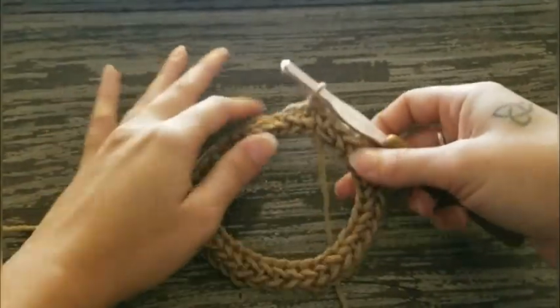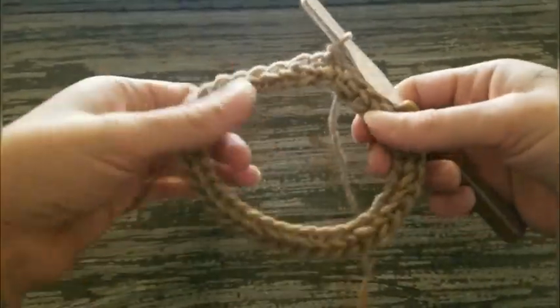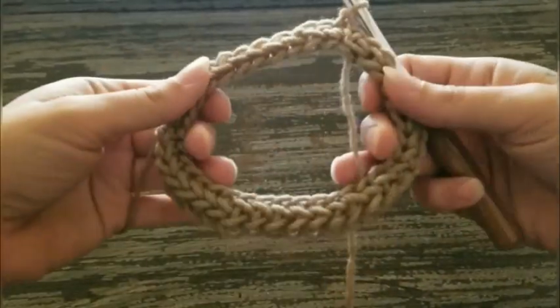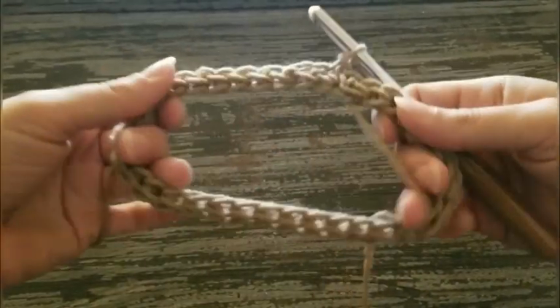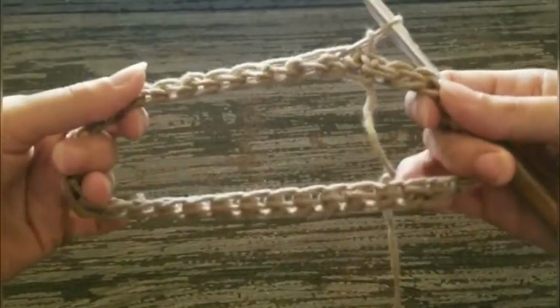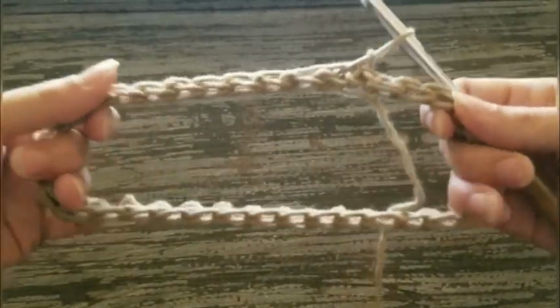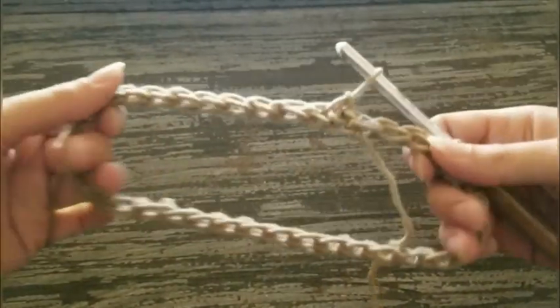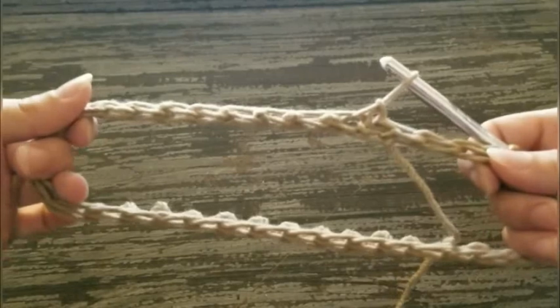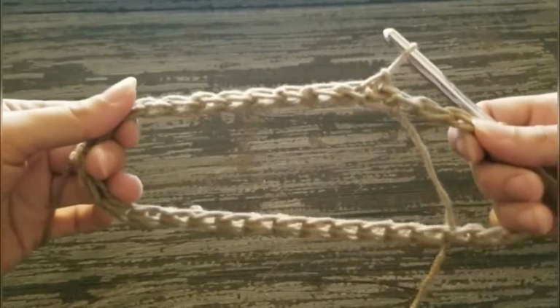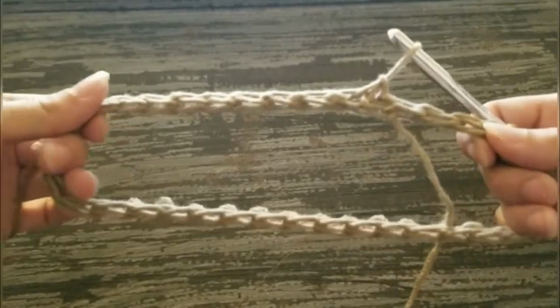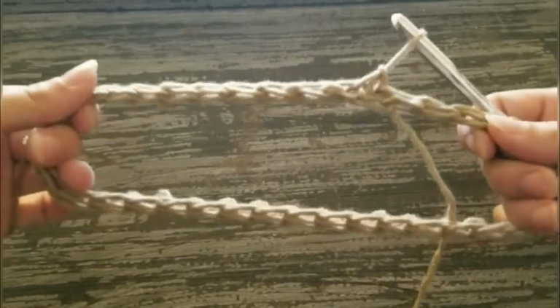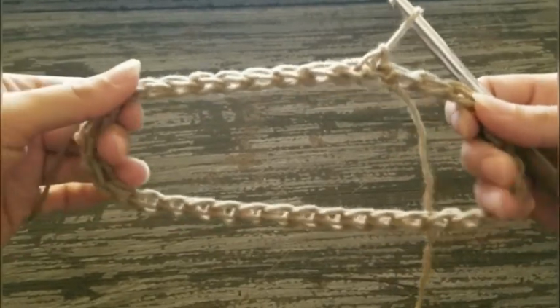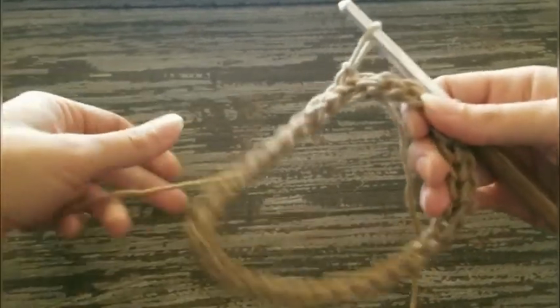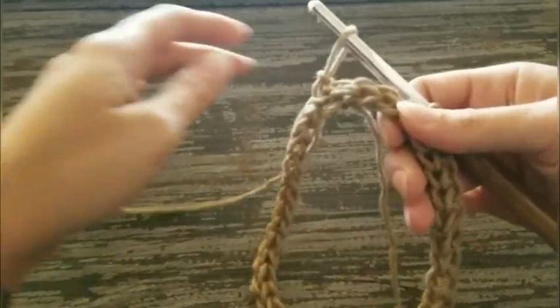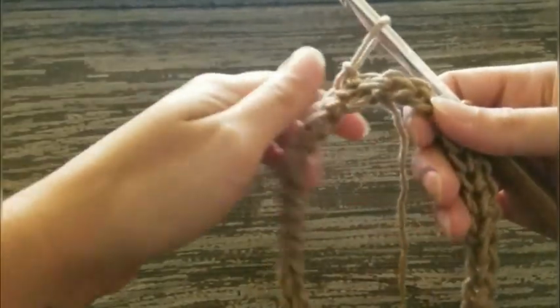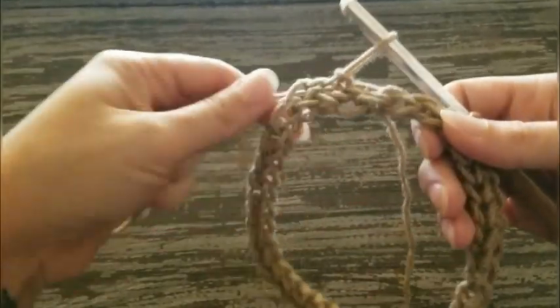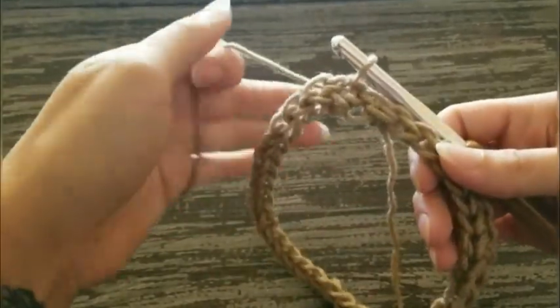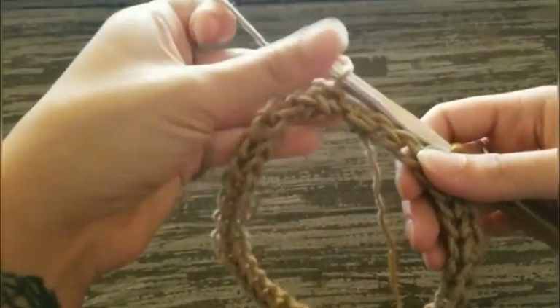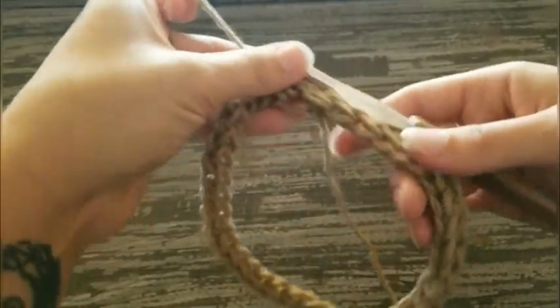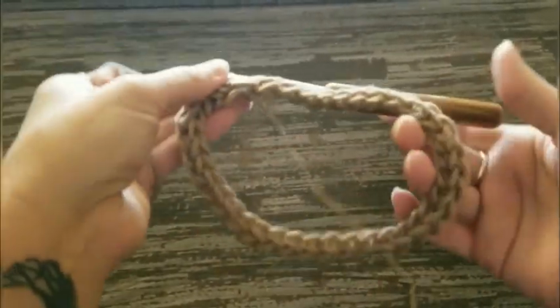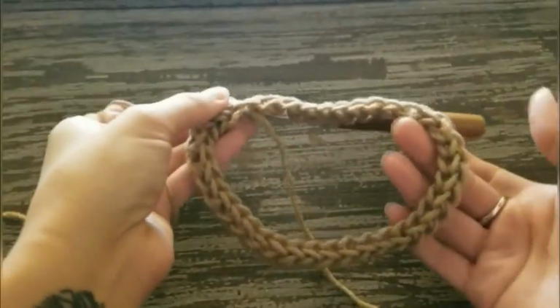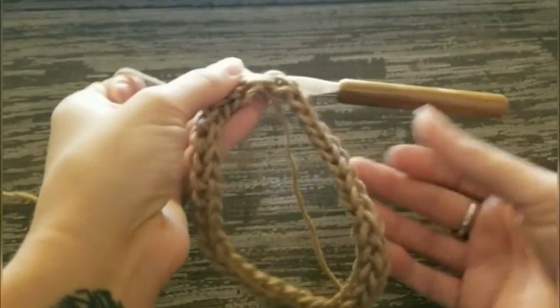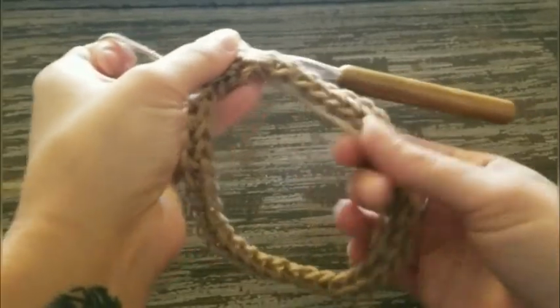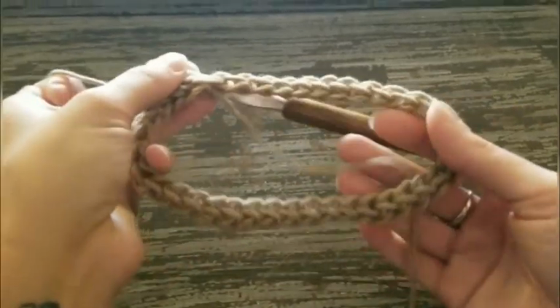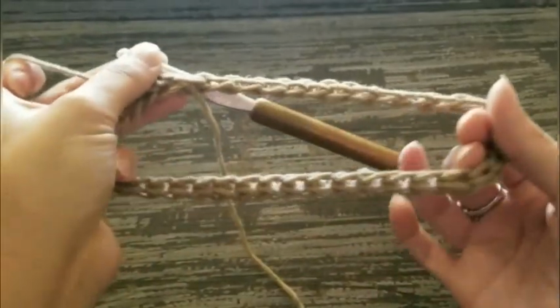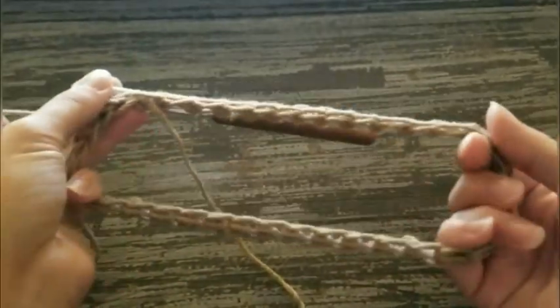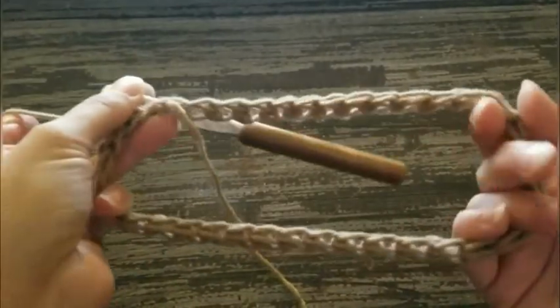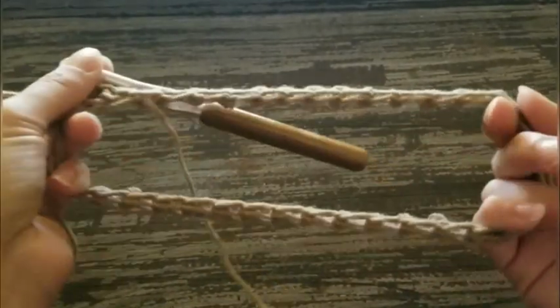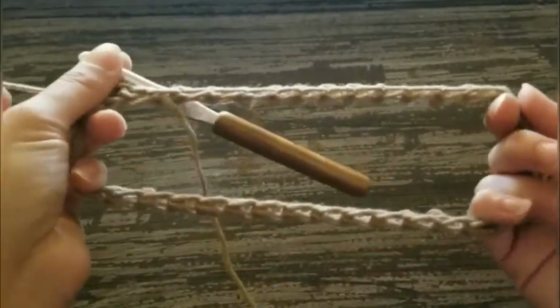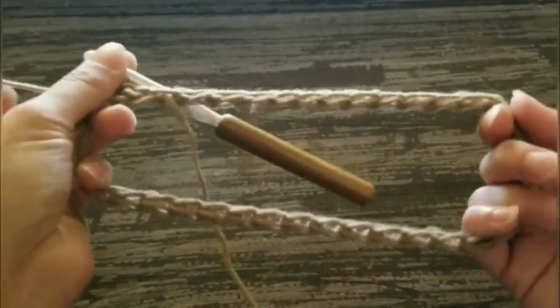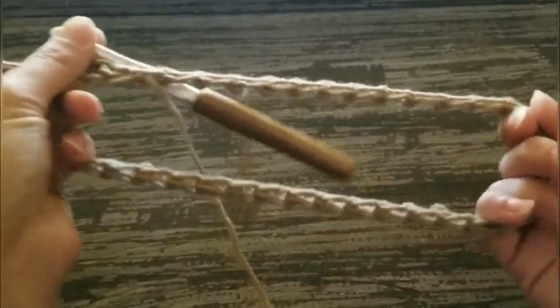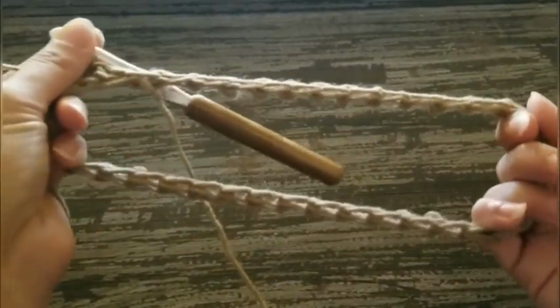Now we're ready to work in the round. It looks really small but it's actually really stretchy, so don't fear — it'll fit over the baby's head. The toddler's head. So we're good.